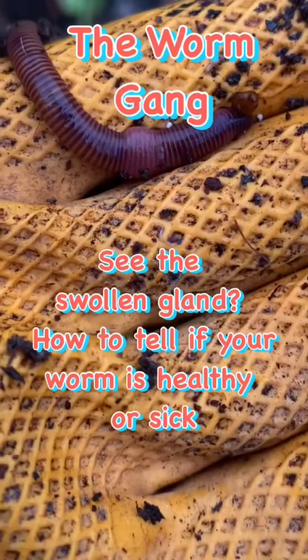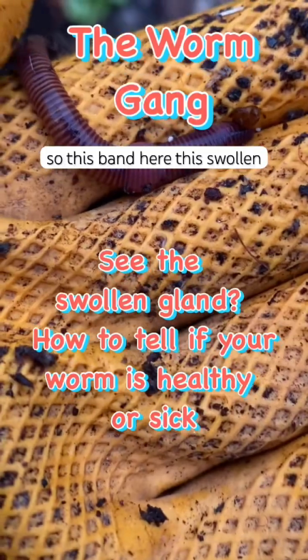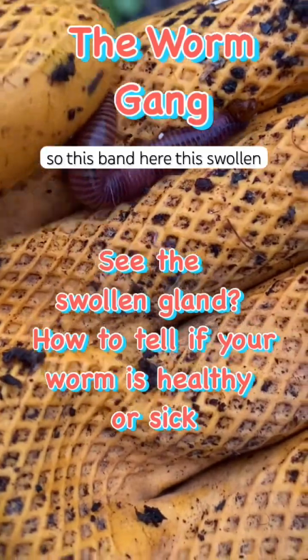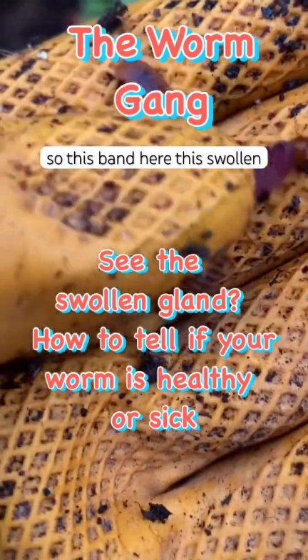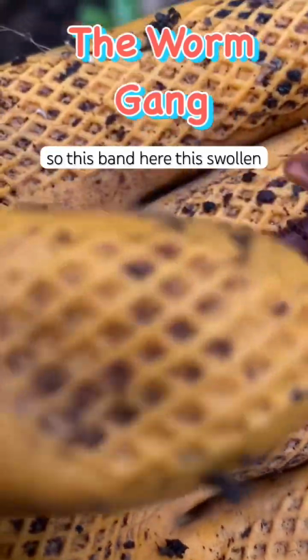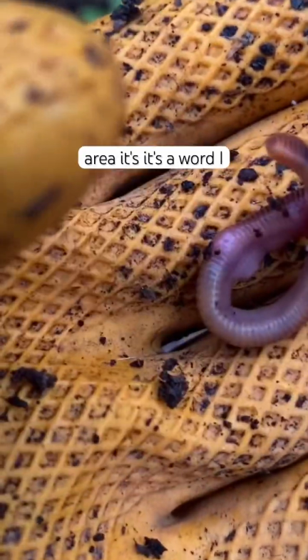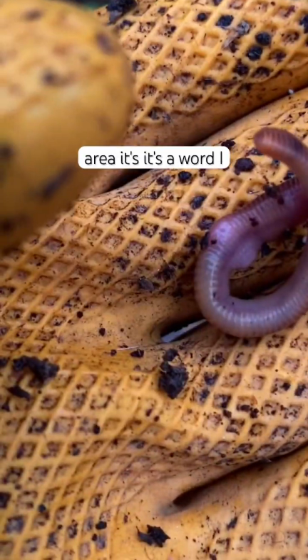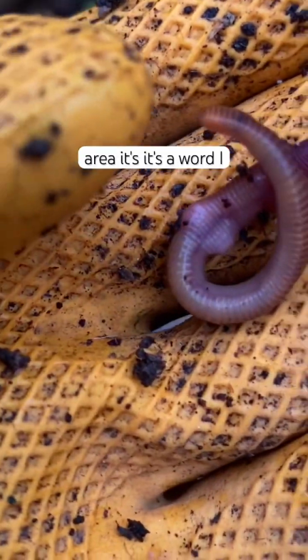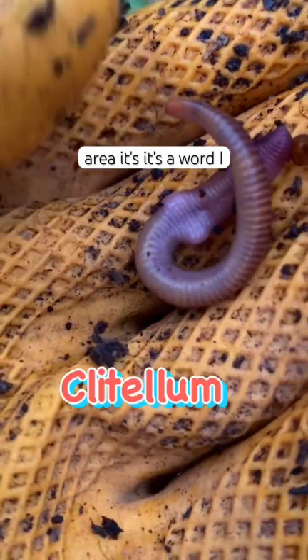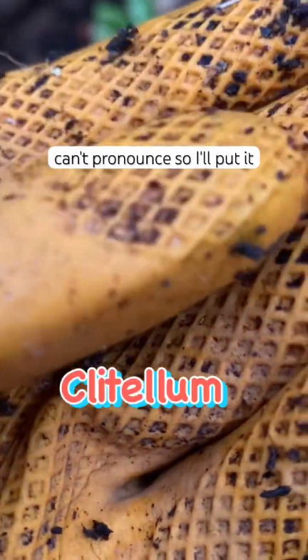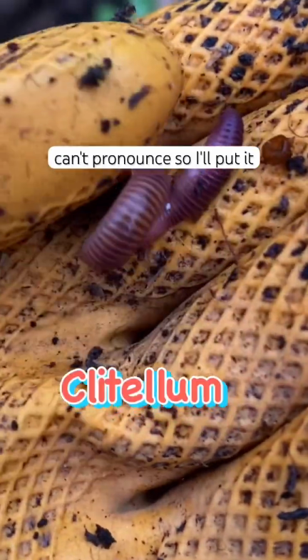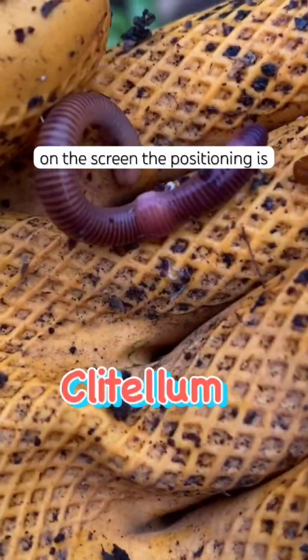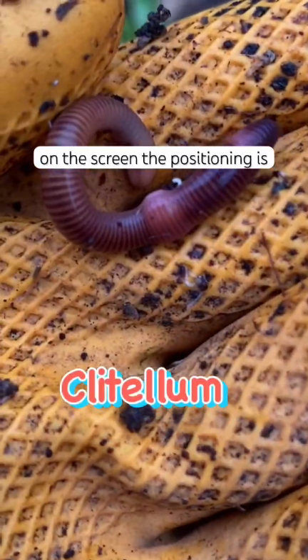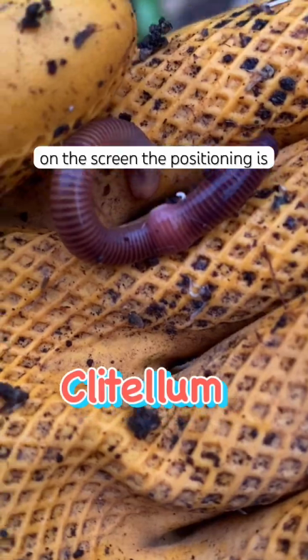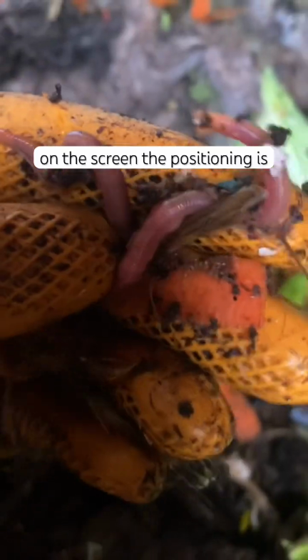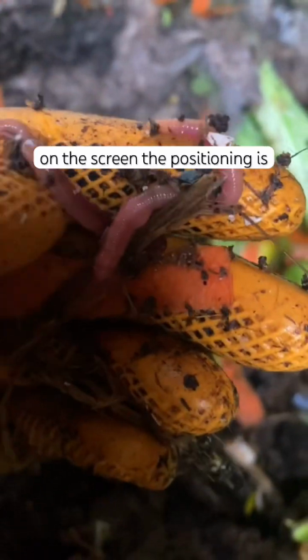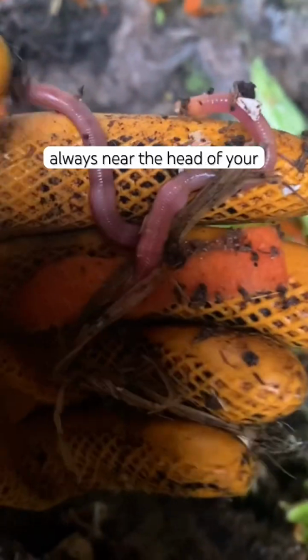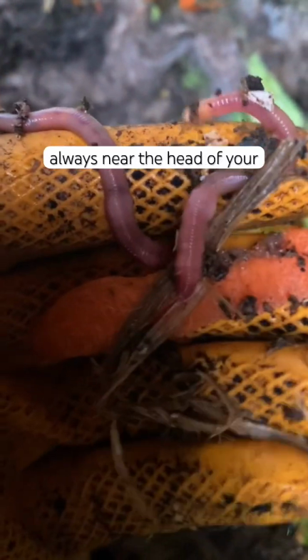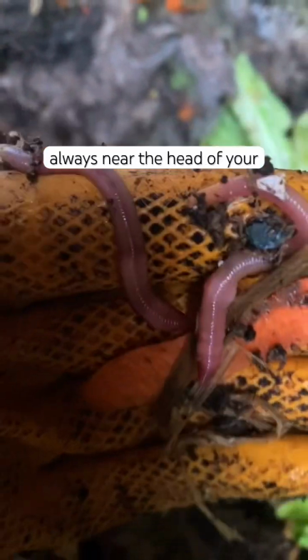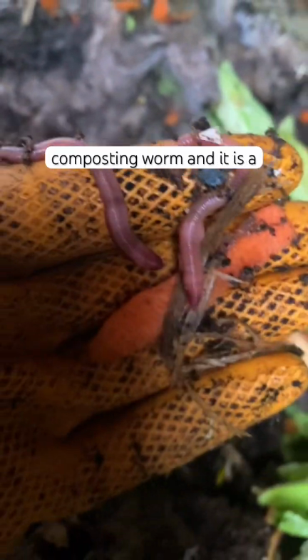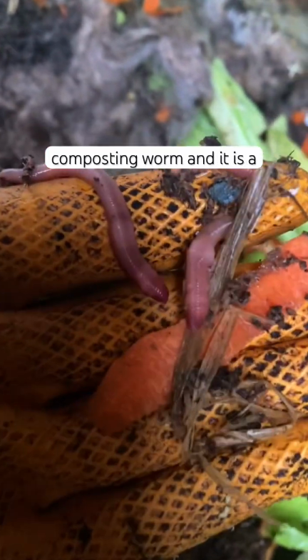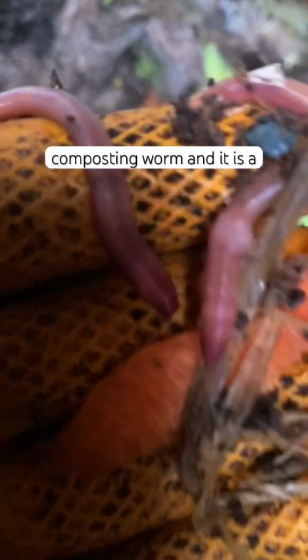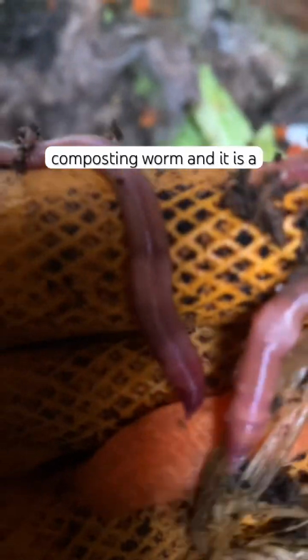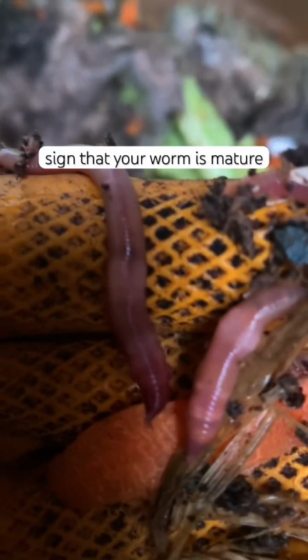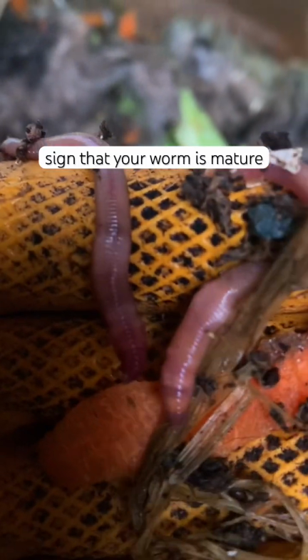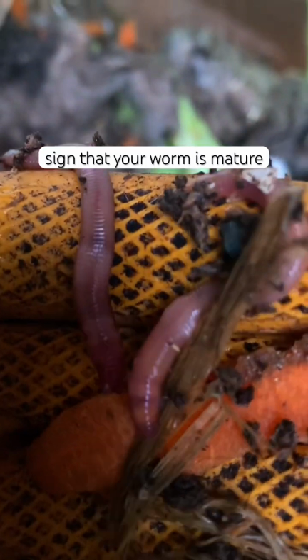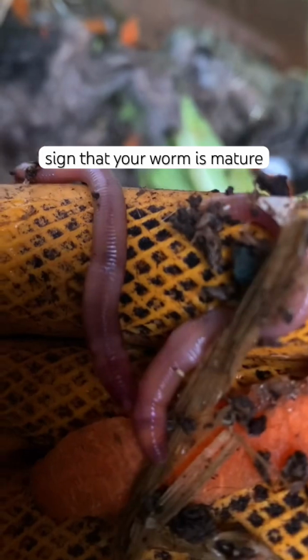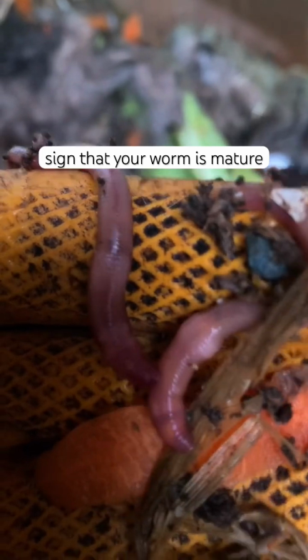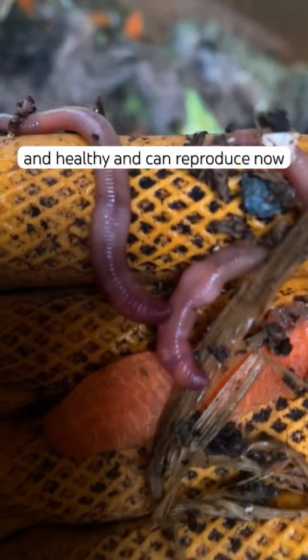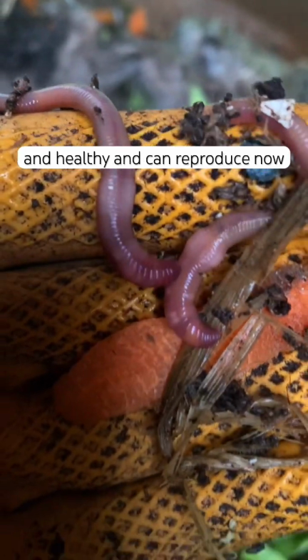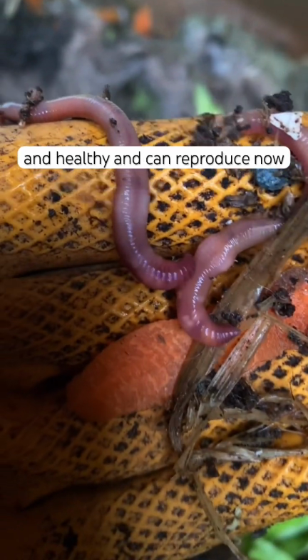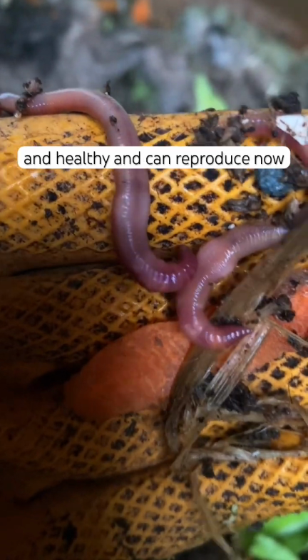This band here, this swollen area — it's a word I can't pronounce, I'll put it on the screen. The positioning is always near the head of your composting worm, and it is a sign that your worm is mature and healthy and can reproduce.